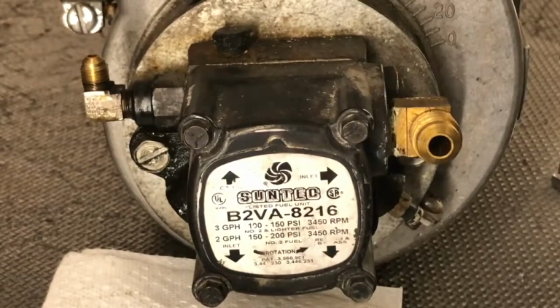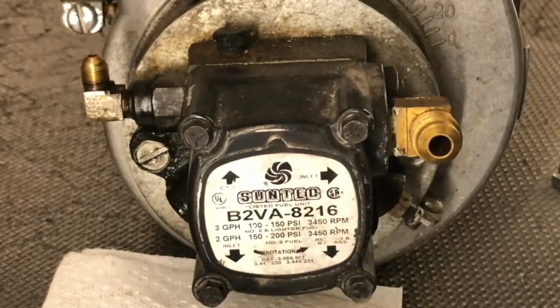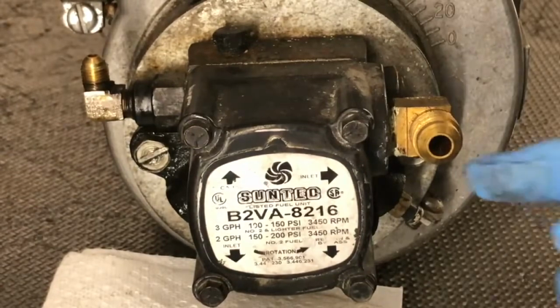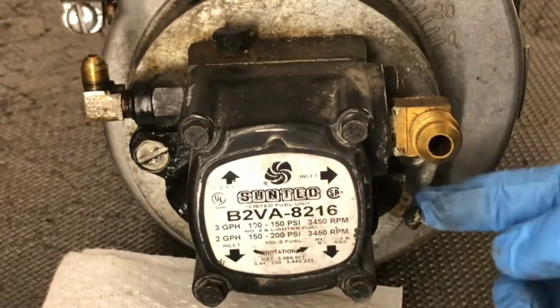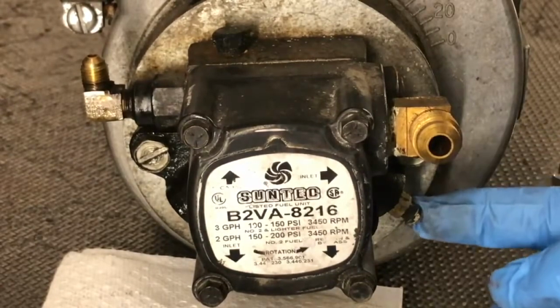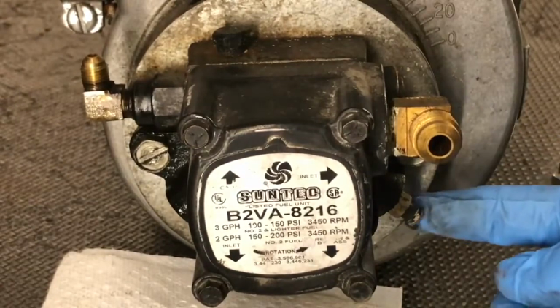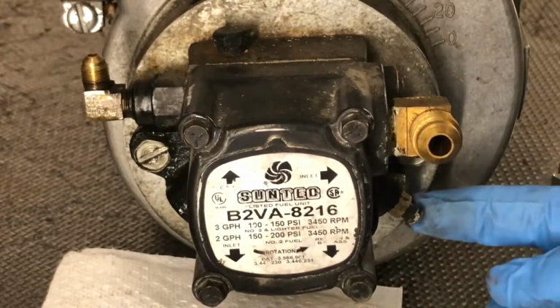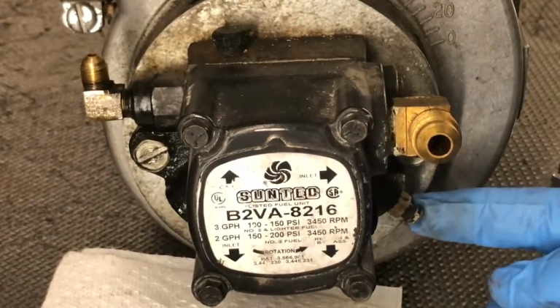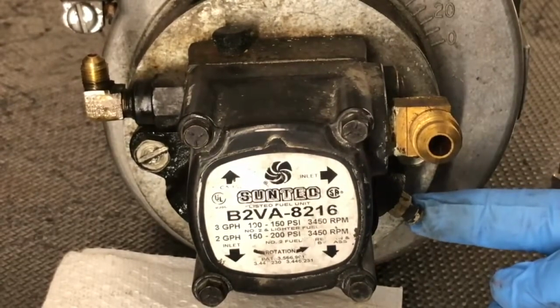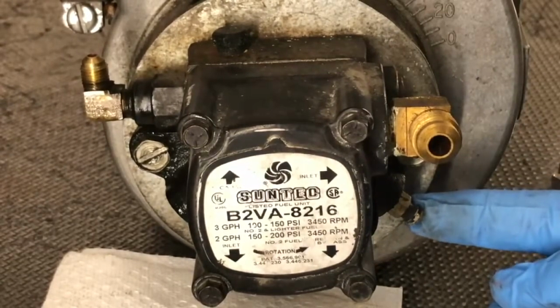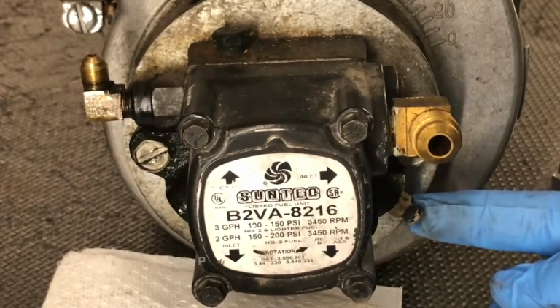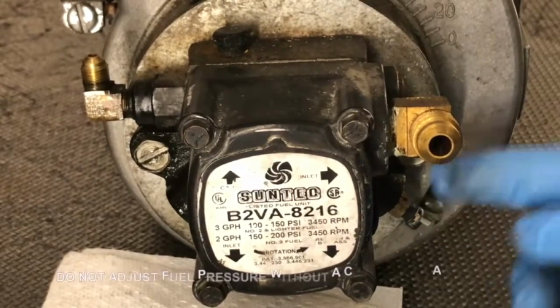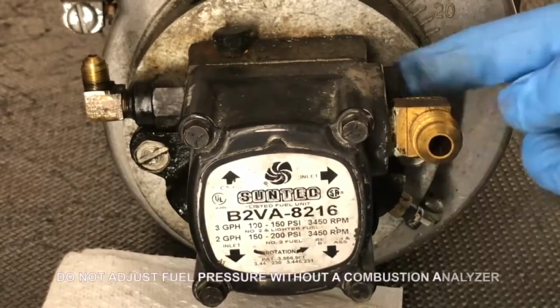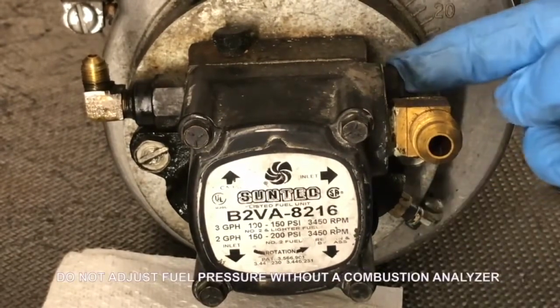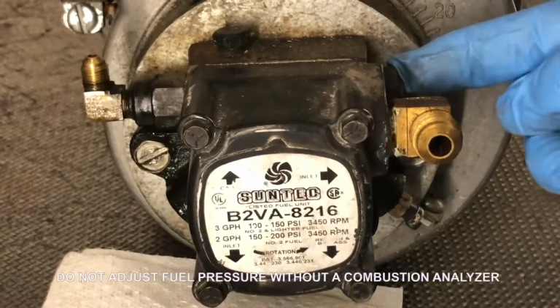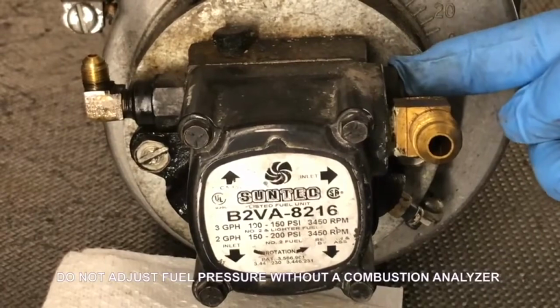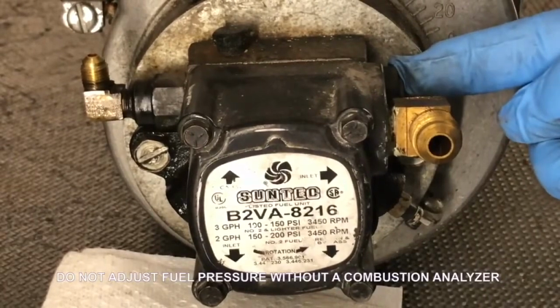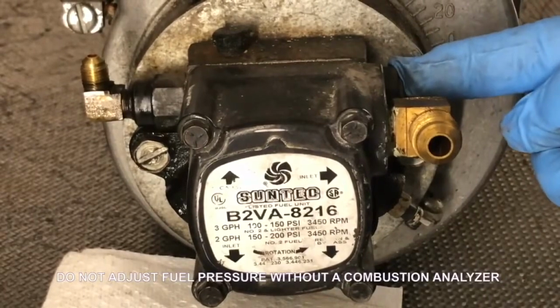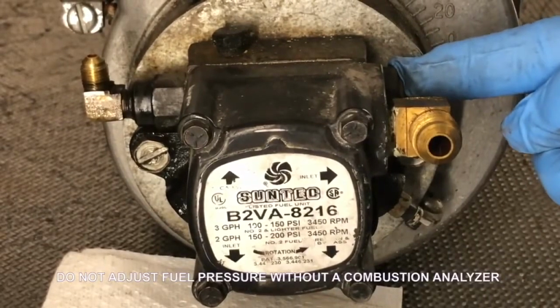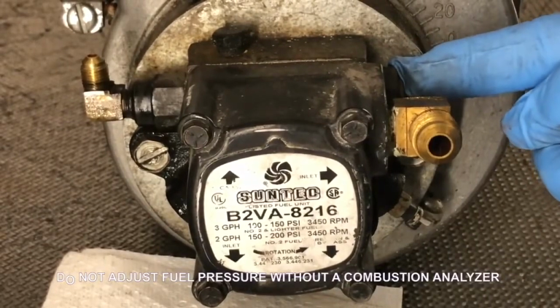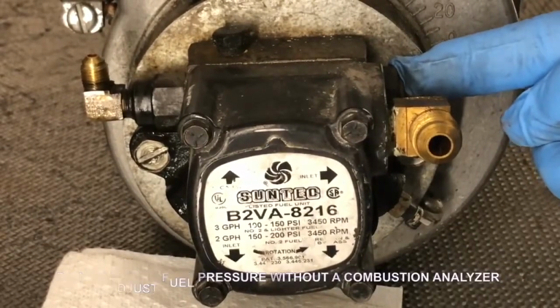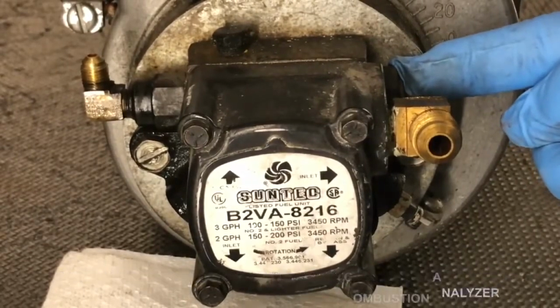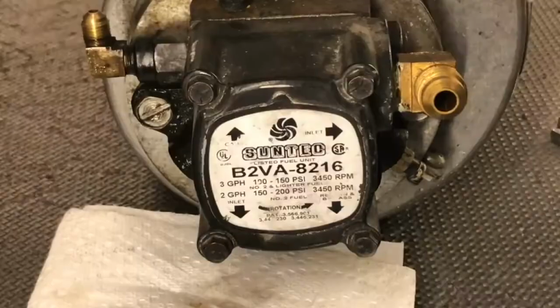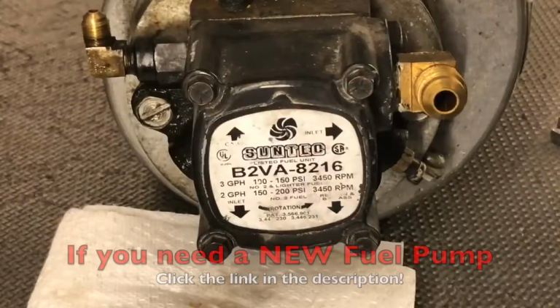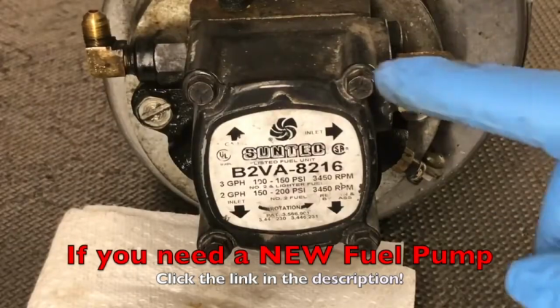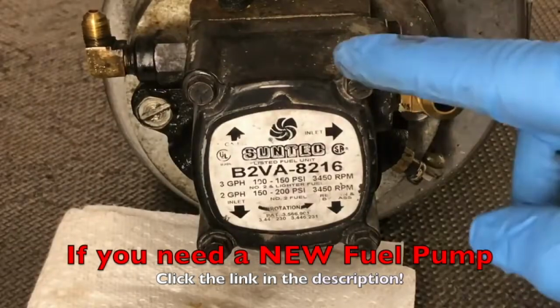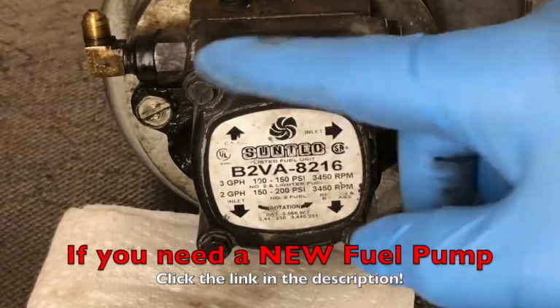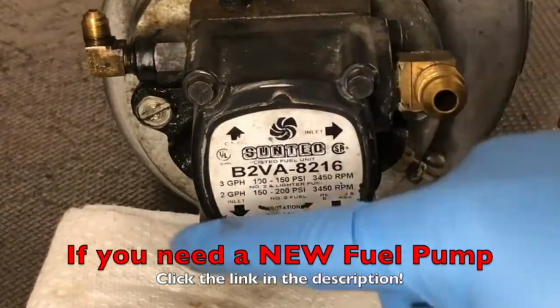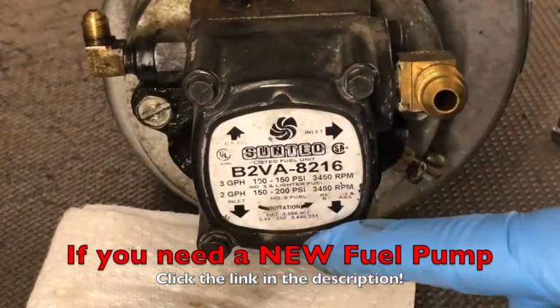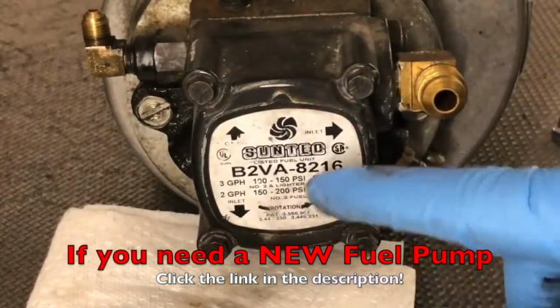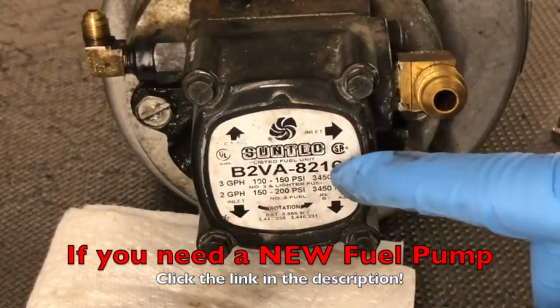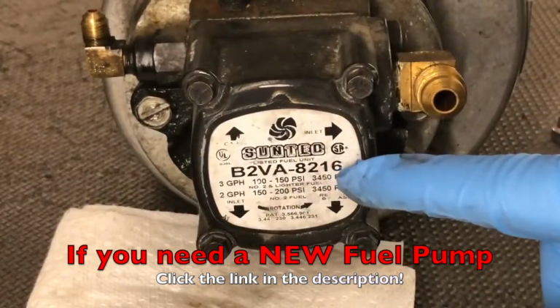Also located here on the bottom, this is your bleed port, and right here in the back is where you would adjust your fuel pressure. I'm going to go ahead and remove these four screws and we'll take a look inside.